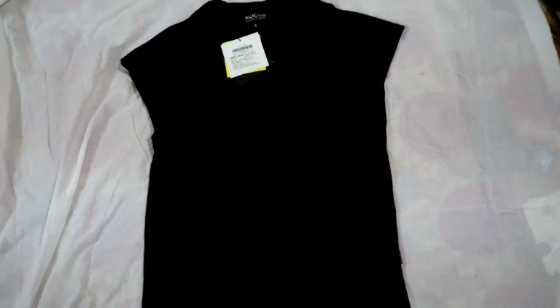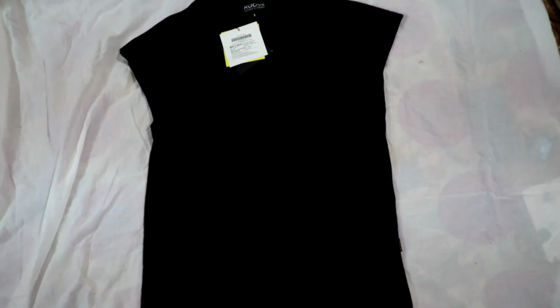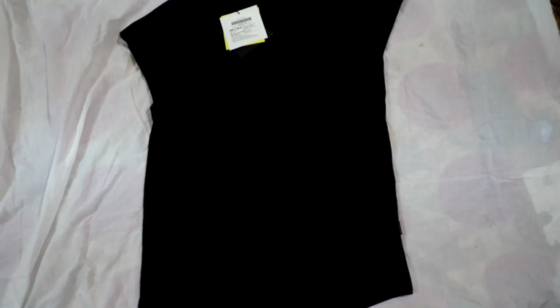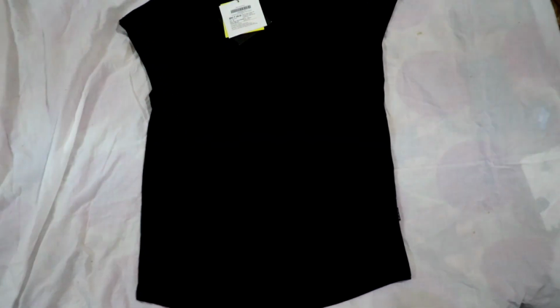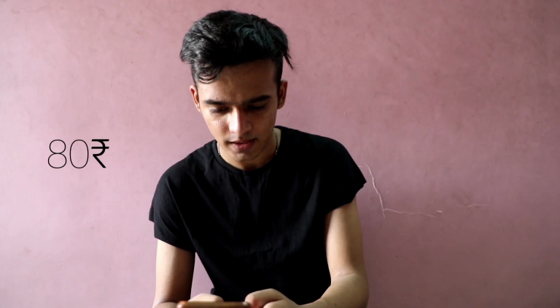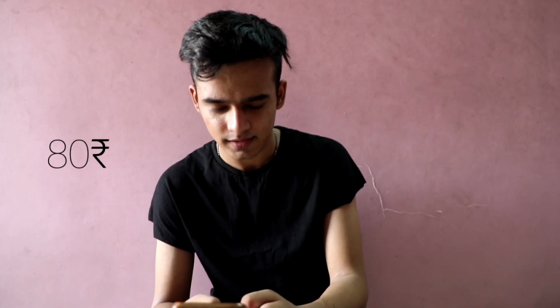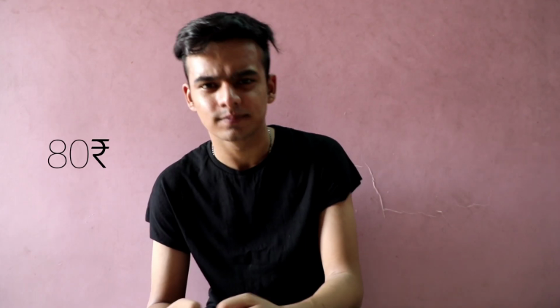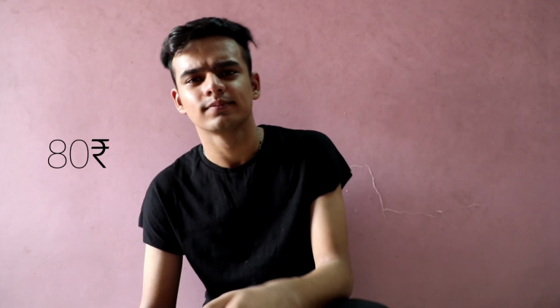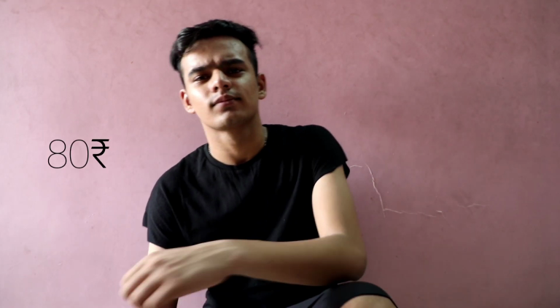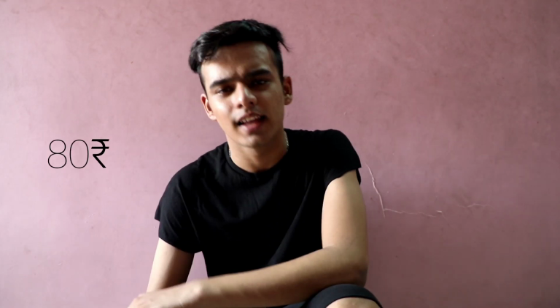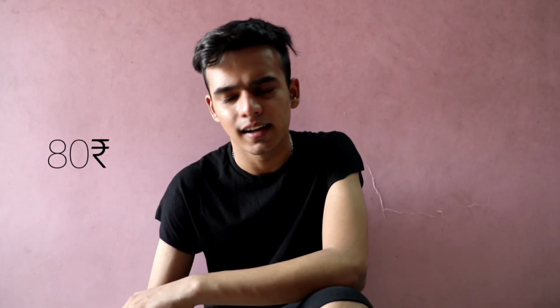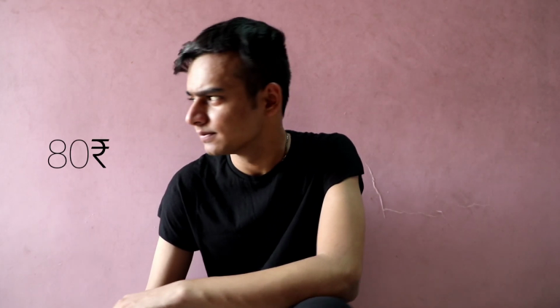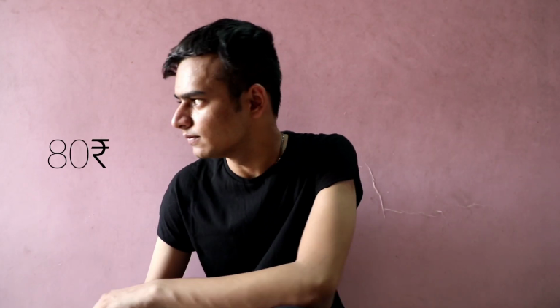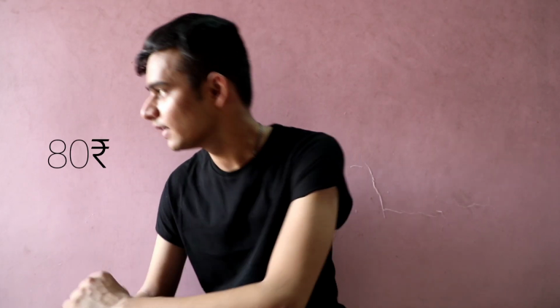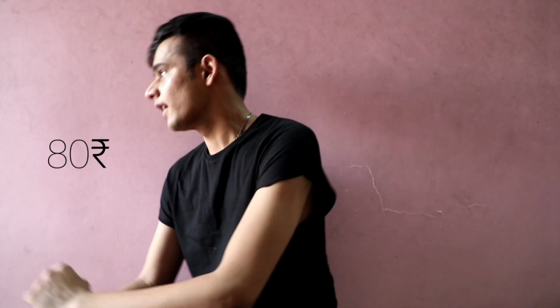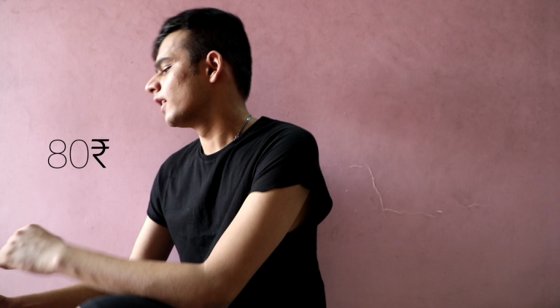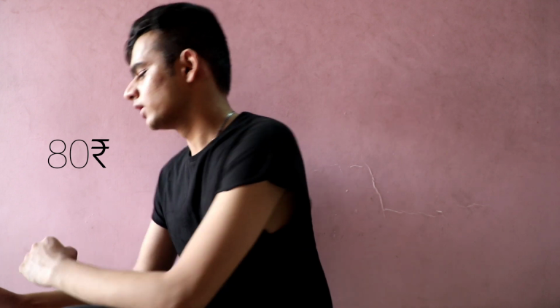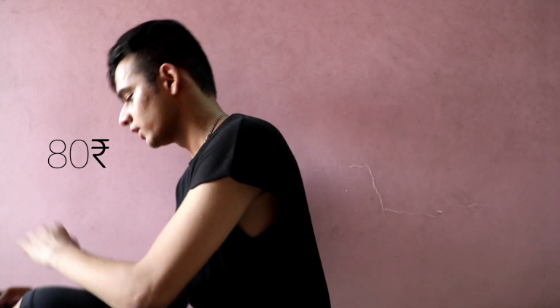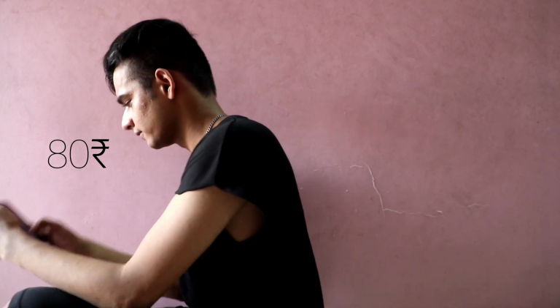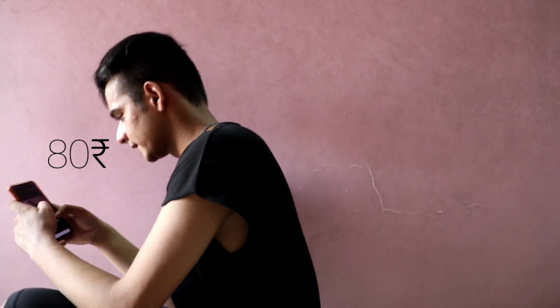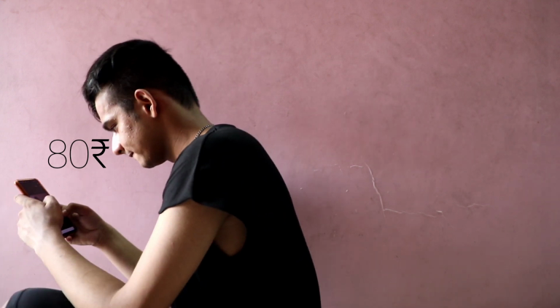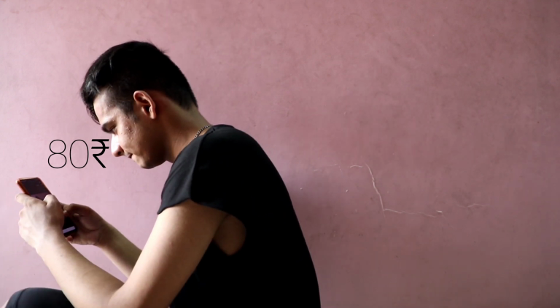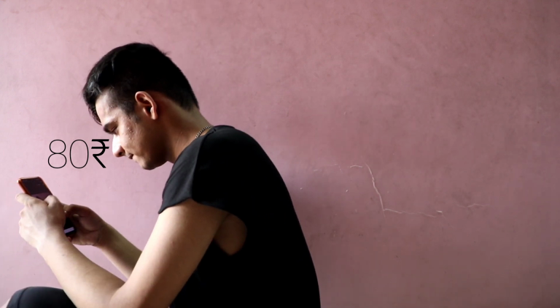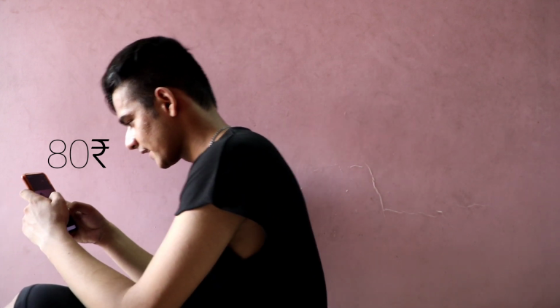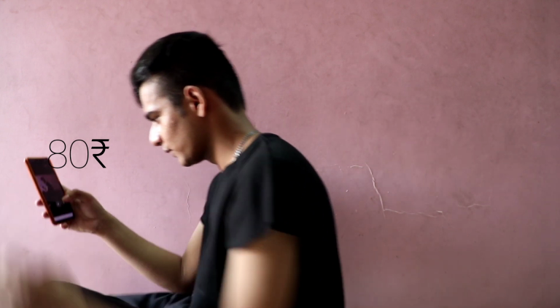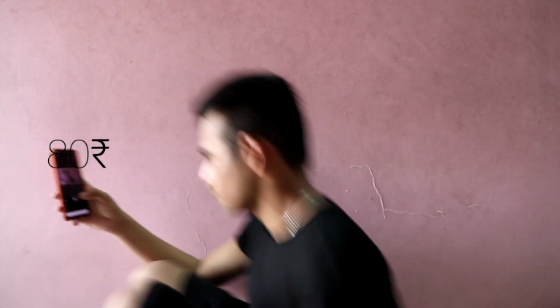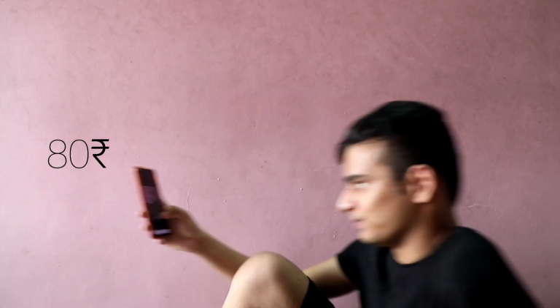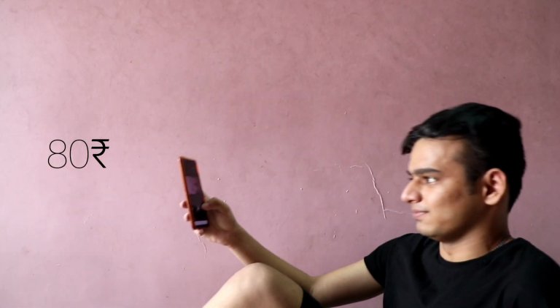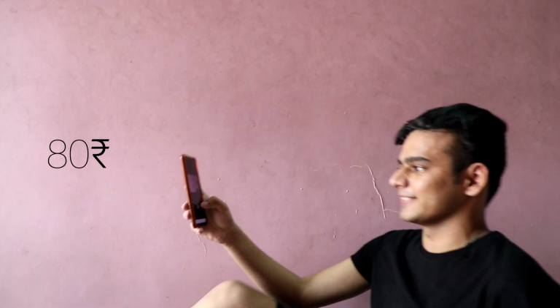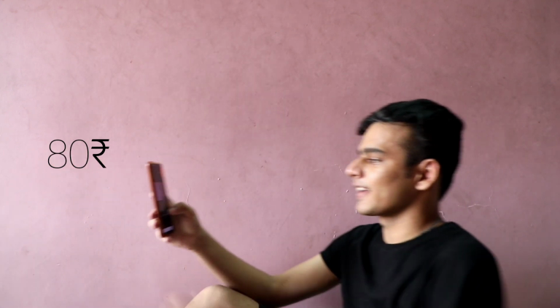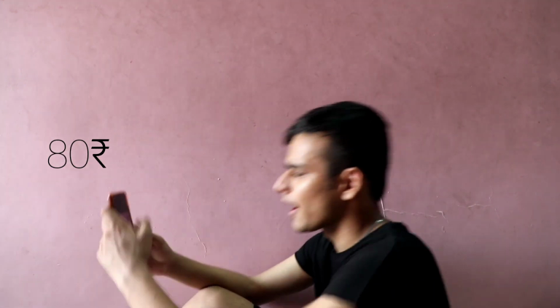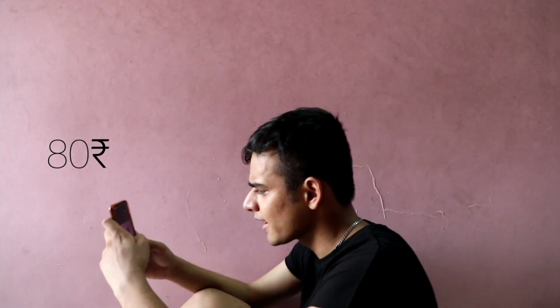Firstly, I got this black t-shirt for just 80 rupees and its MRP was 400 rupees. You can never have enough black t-shirts.